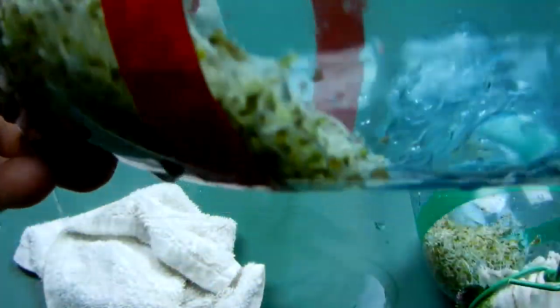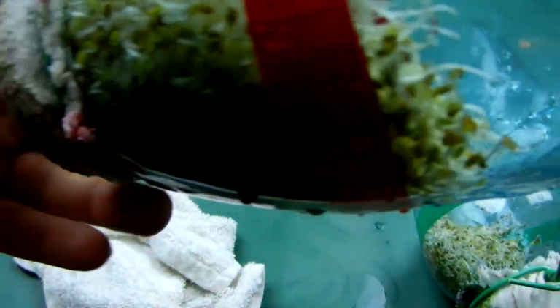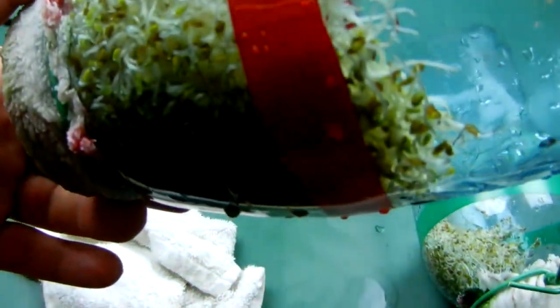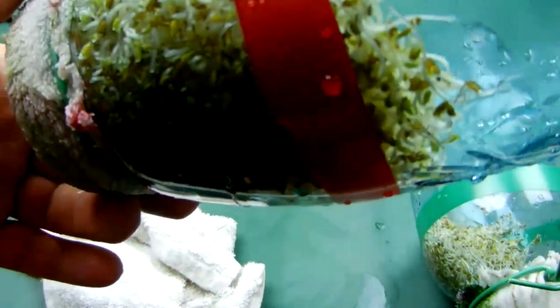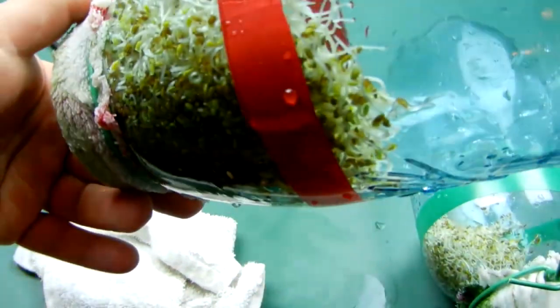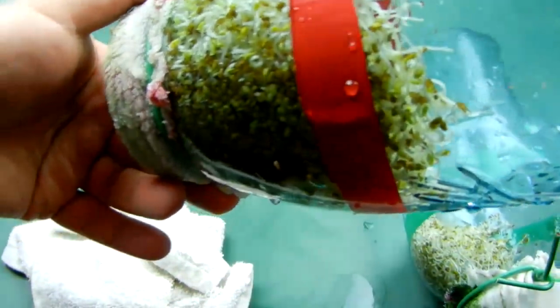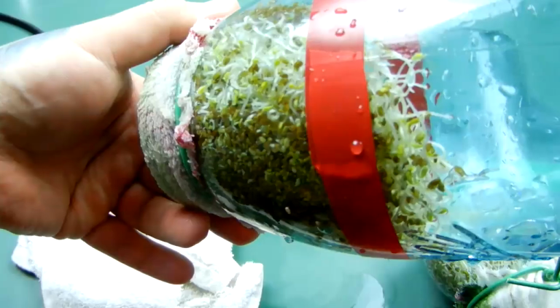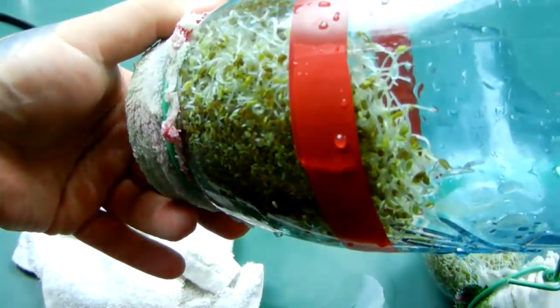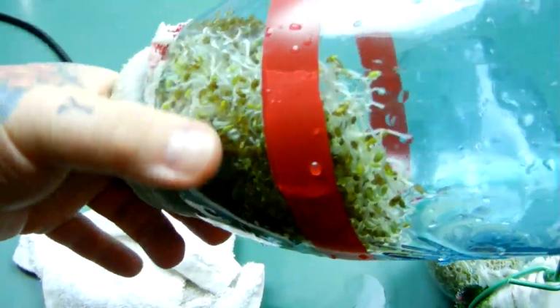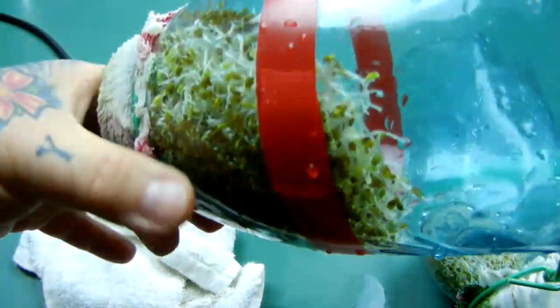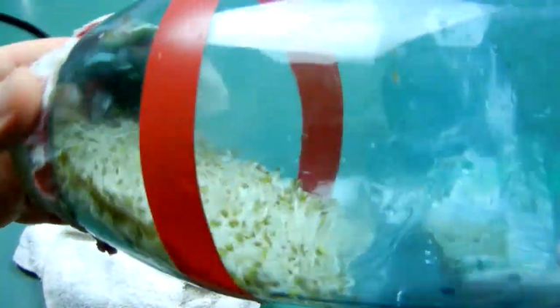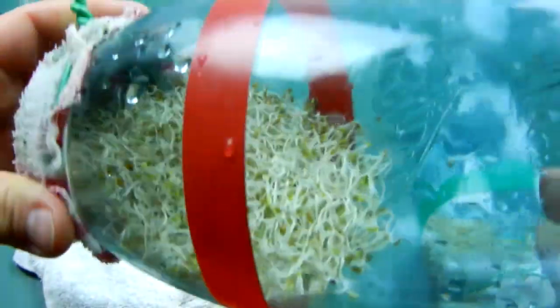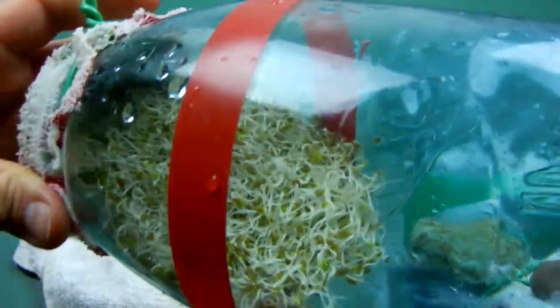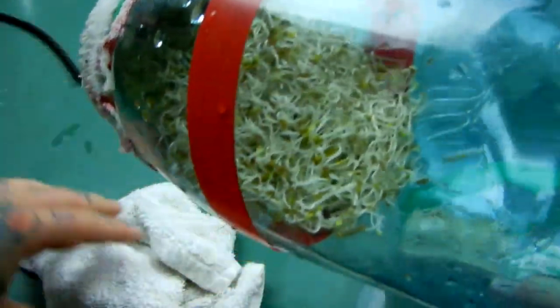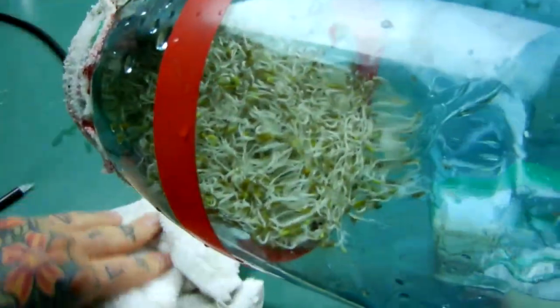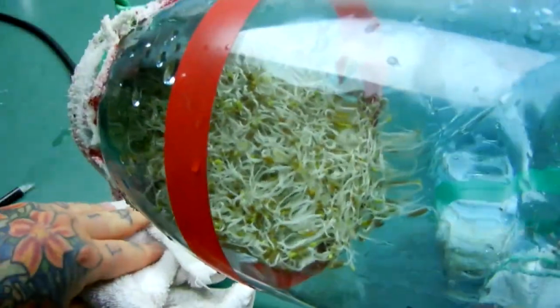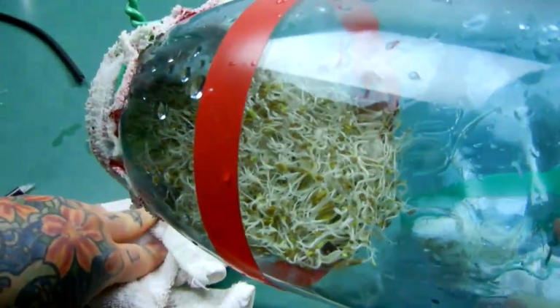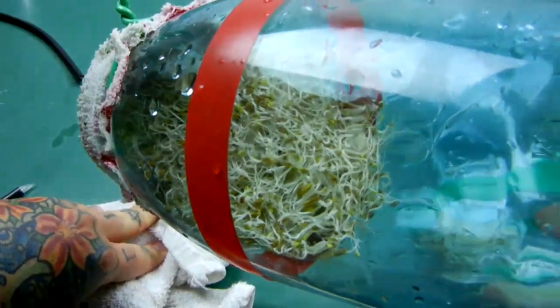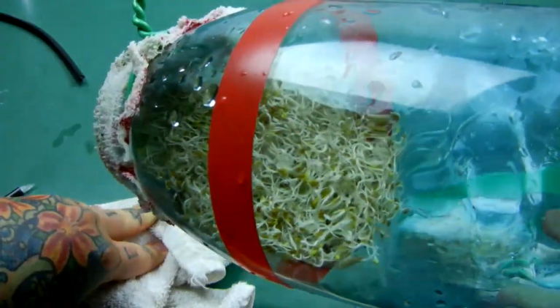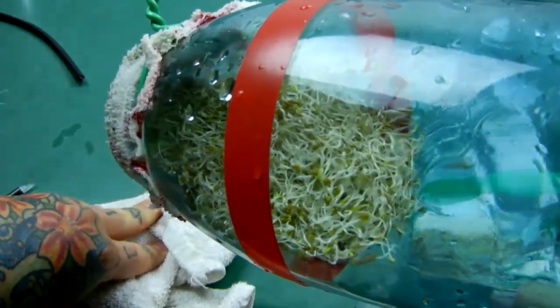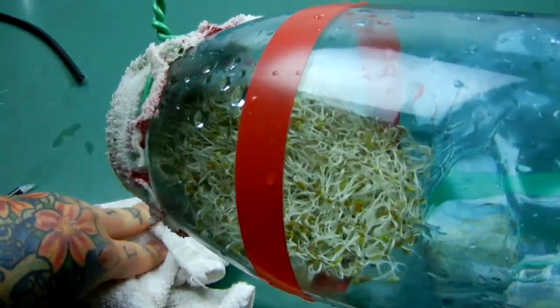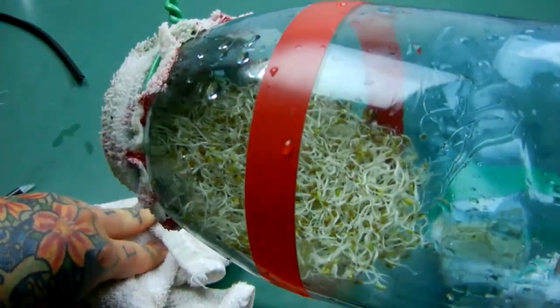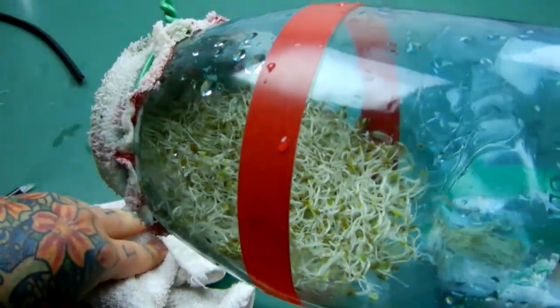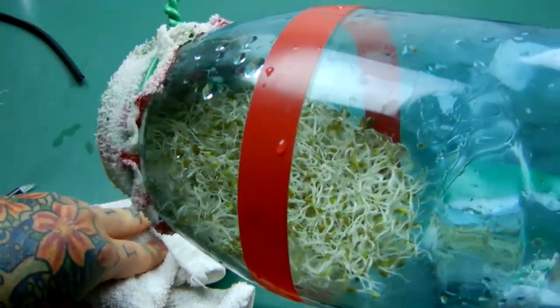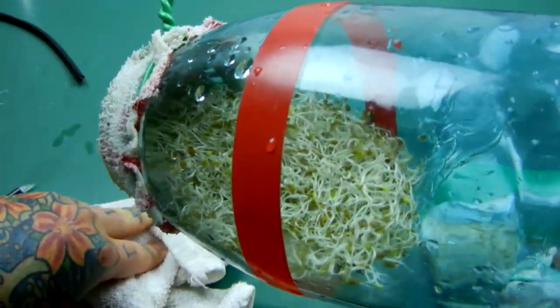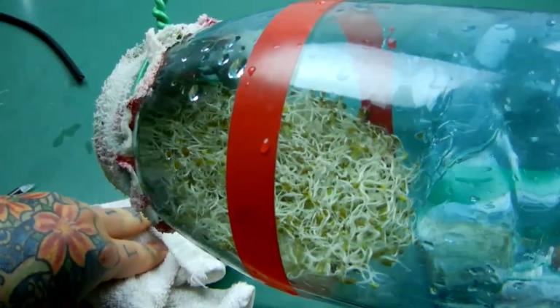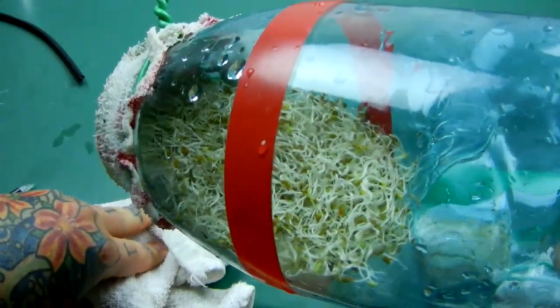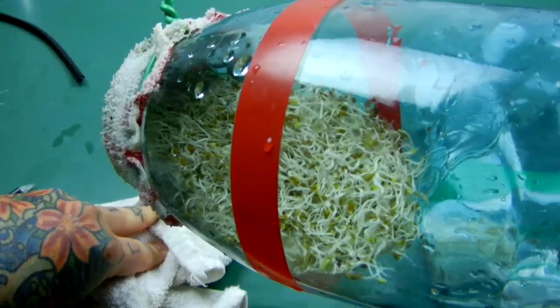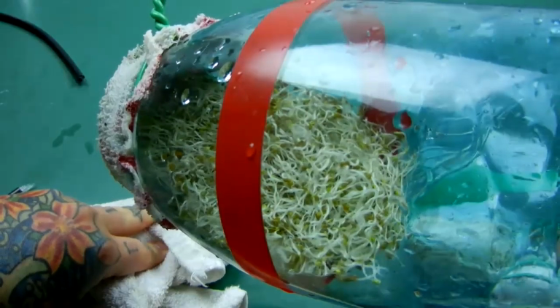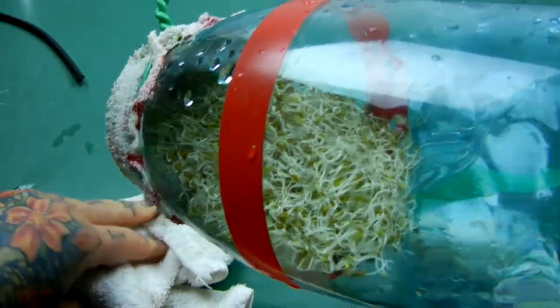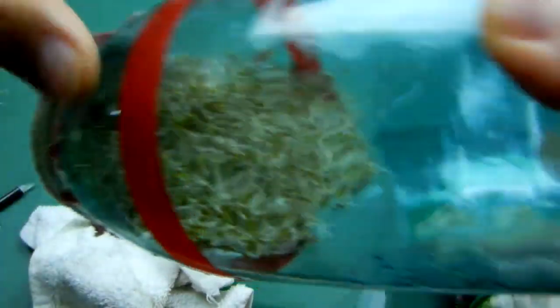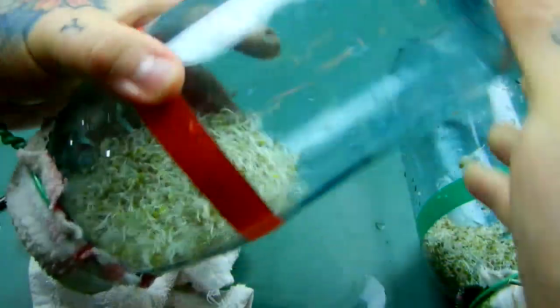If I roll the jar around, you can see a bunch of the dead seeds — there's a pile of them right there. Typically about four times as many dead seeds do nothing on the North Pole compared to the South Pole.